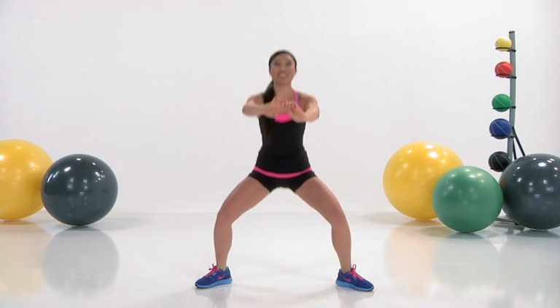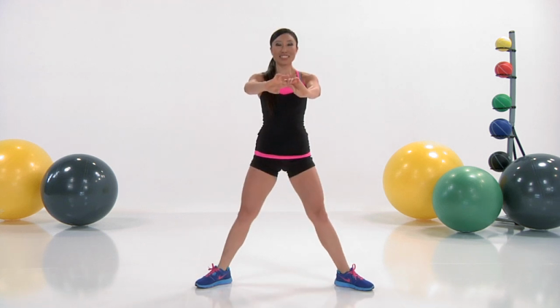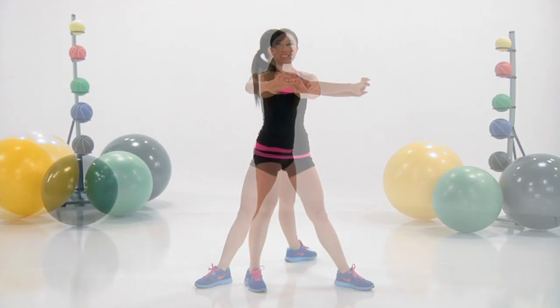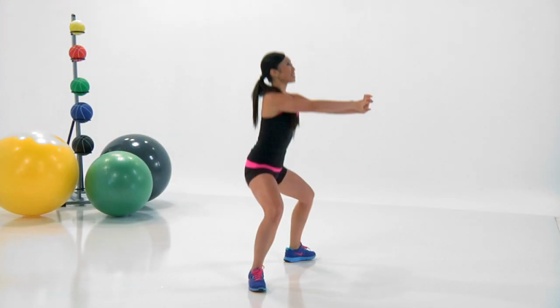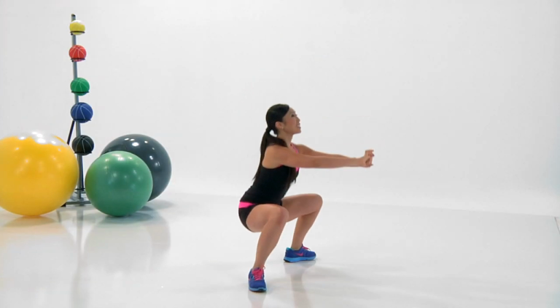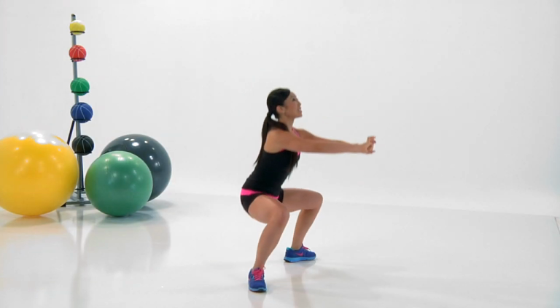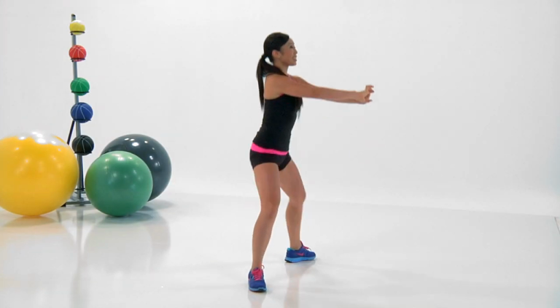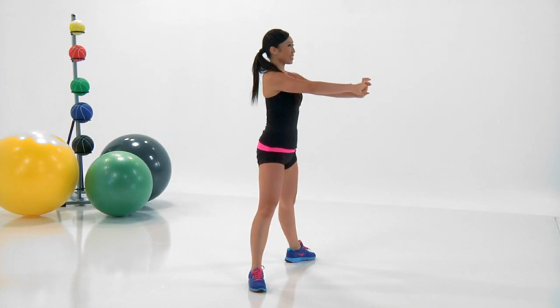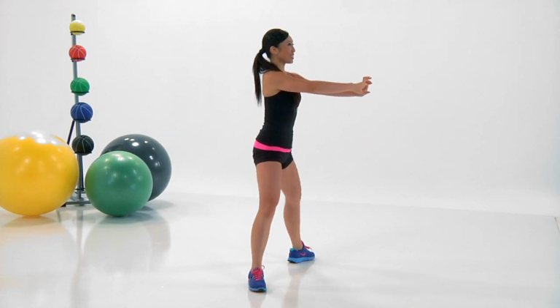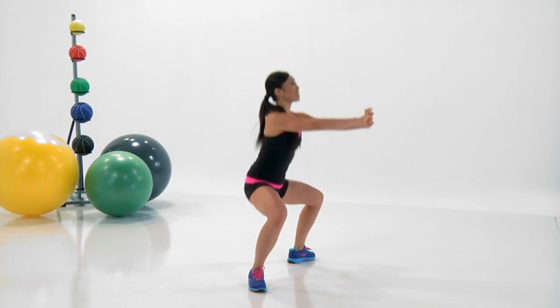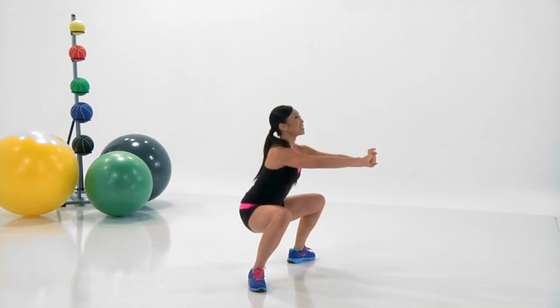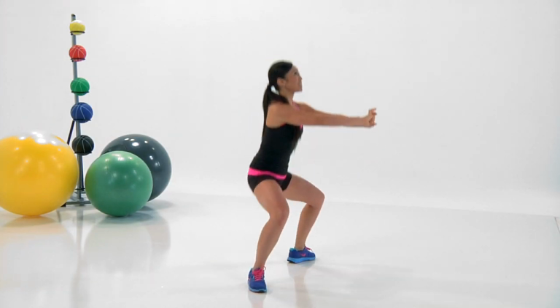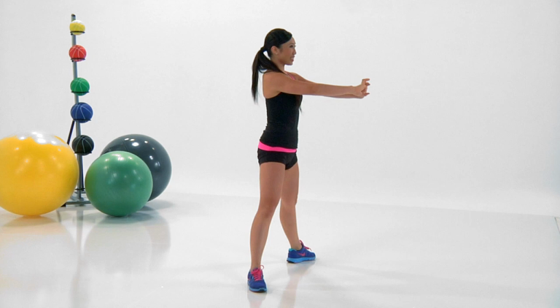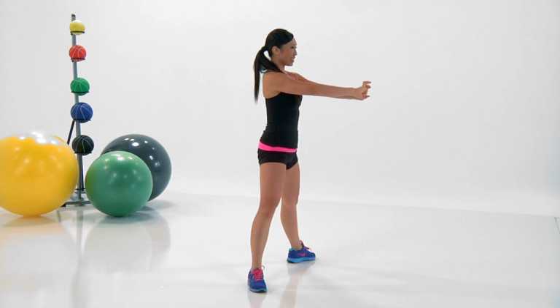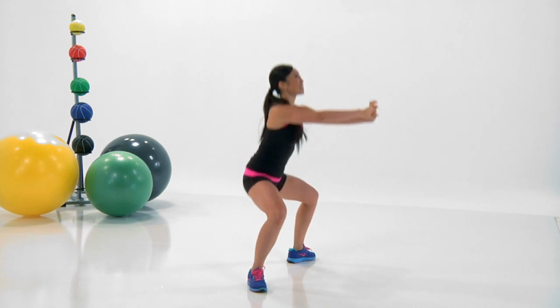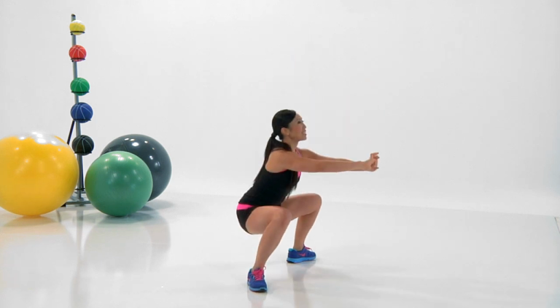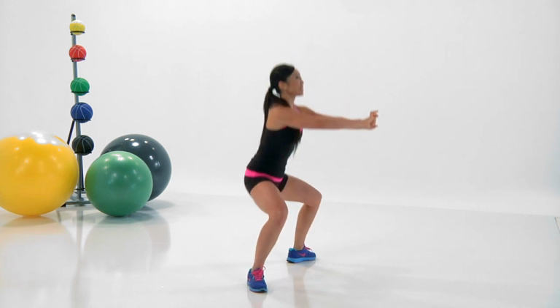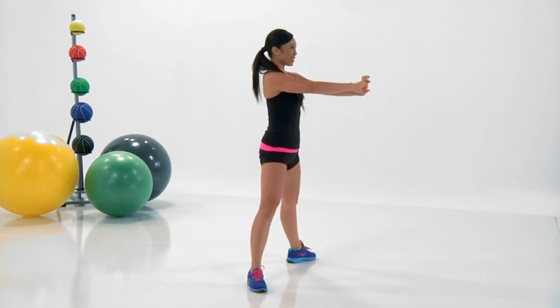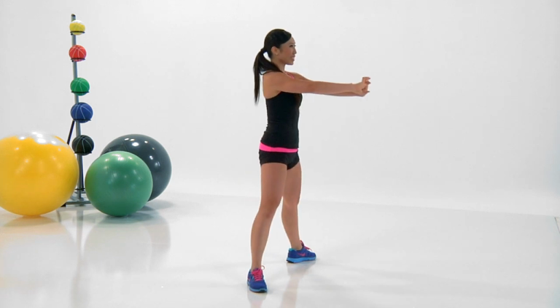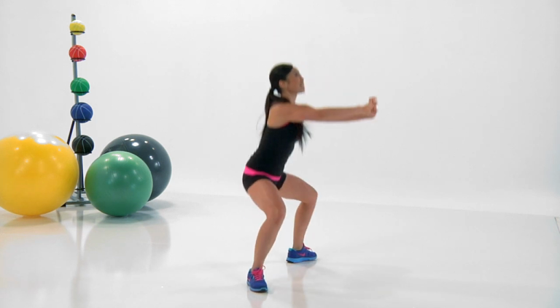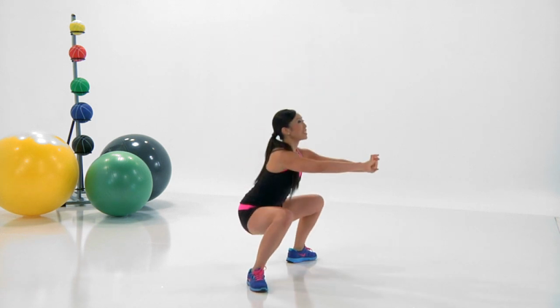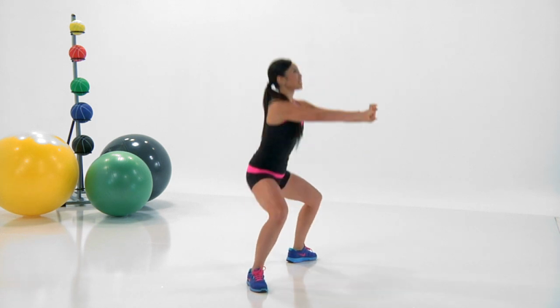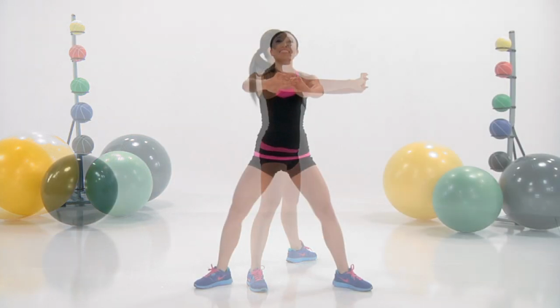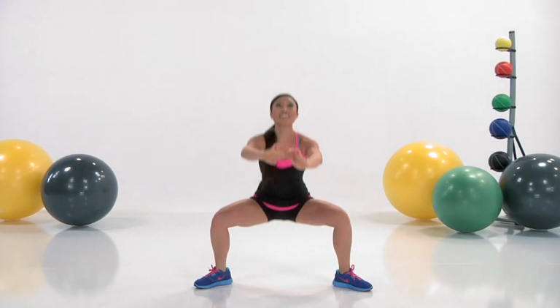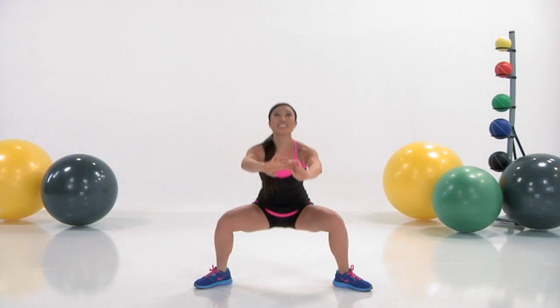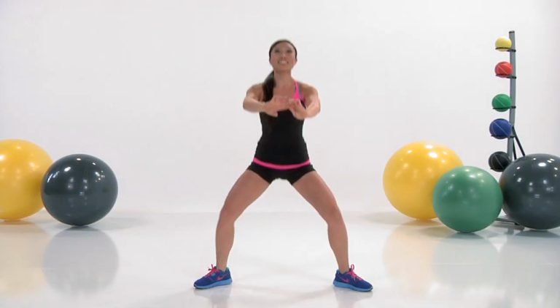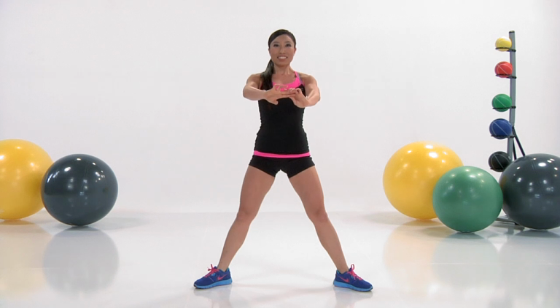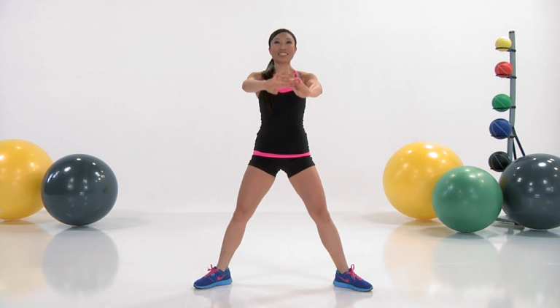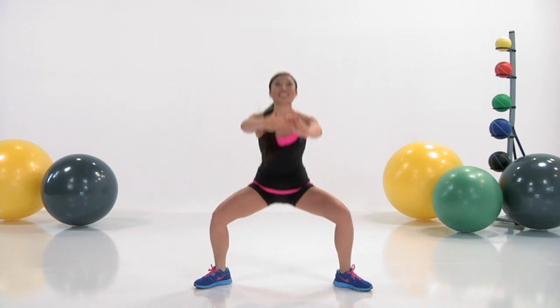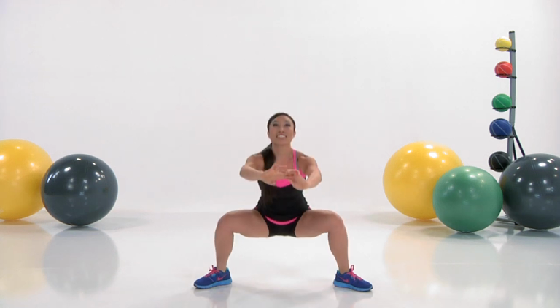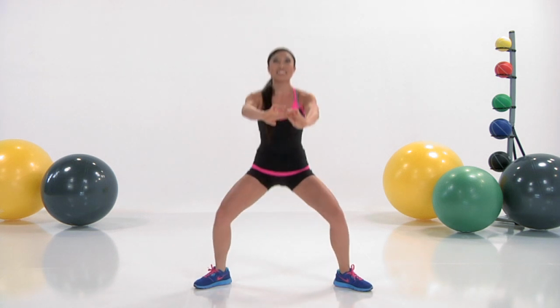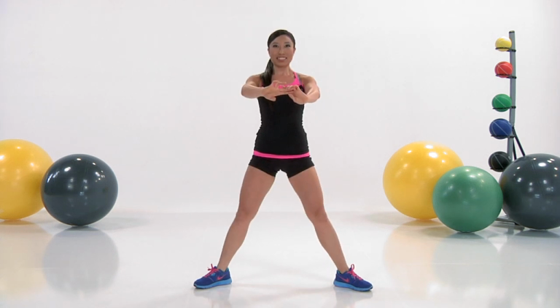That's it. Stay with it. Starting to feel the burn. Remember, the goal of the warm-up is to actually warm up the body. You should start feeling that heat run through your system, getting the blood flowing.